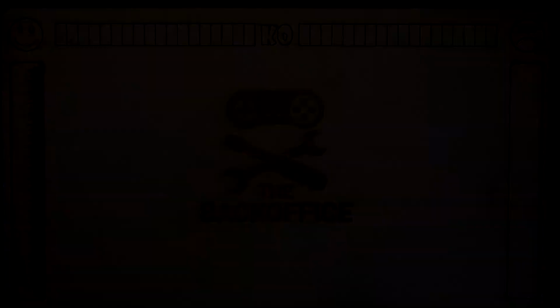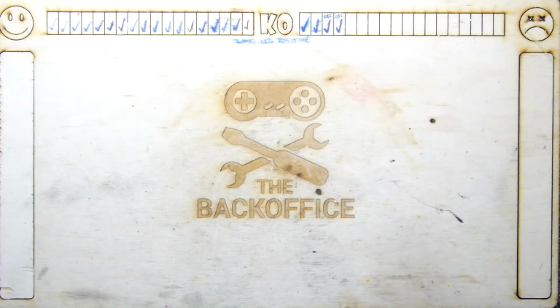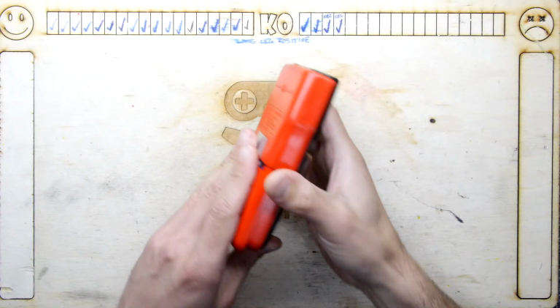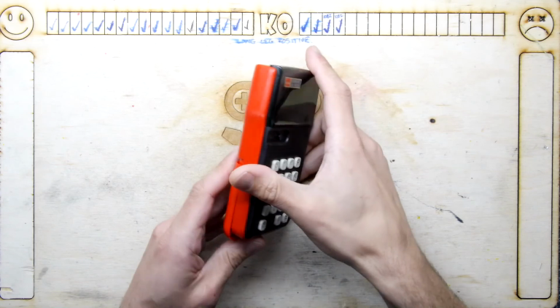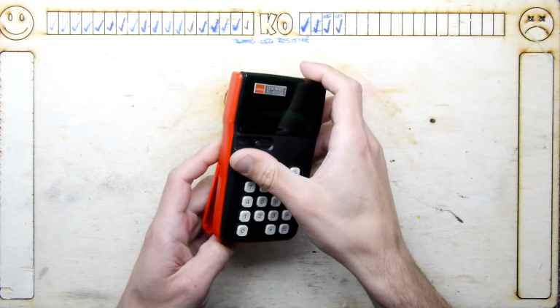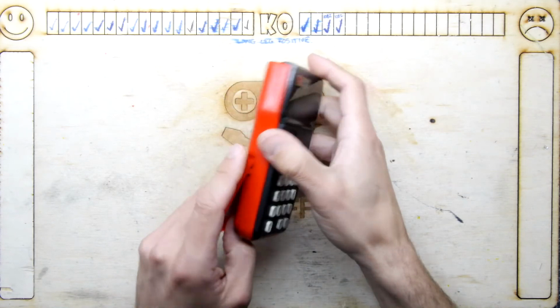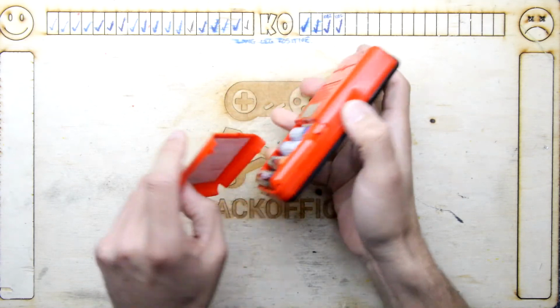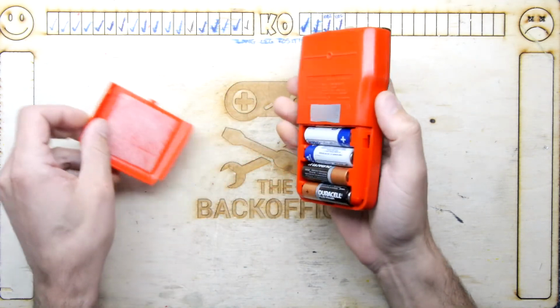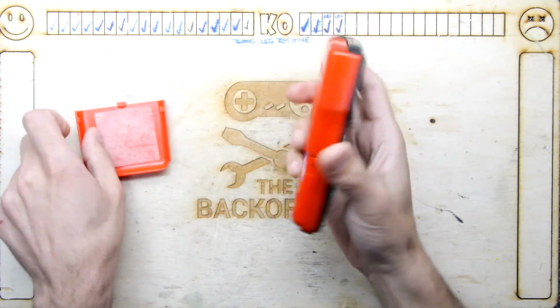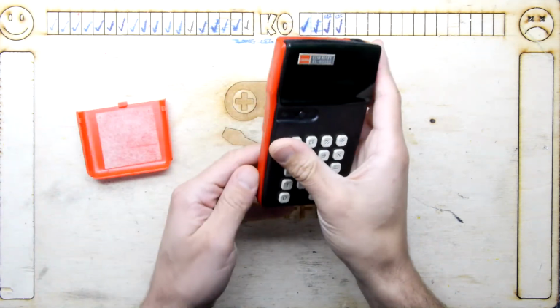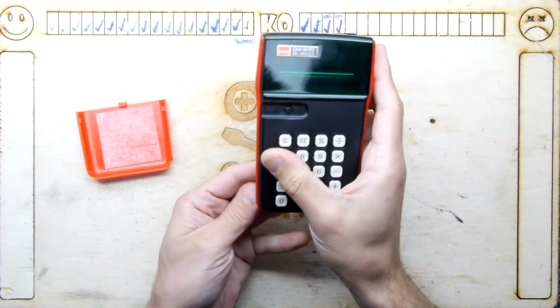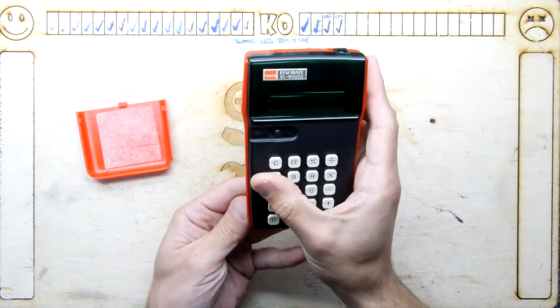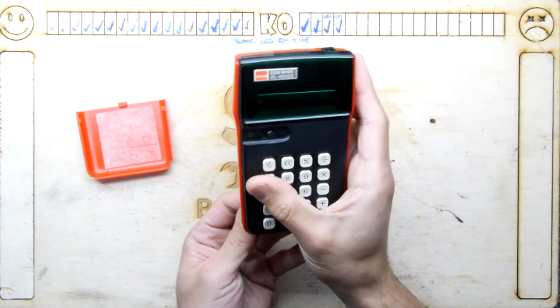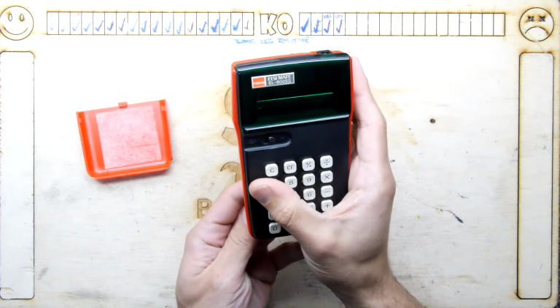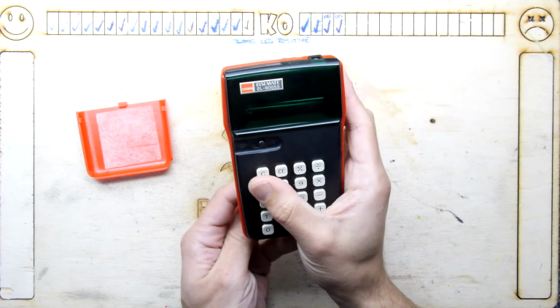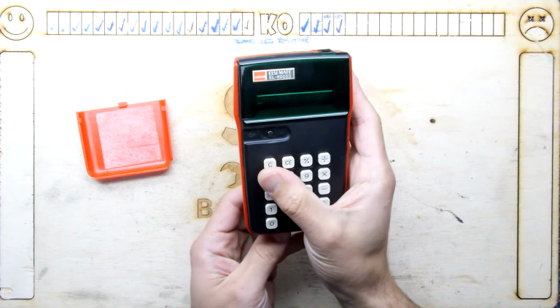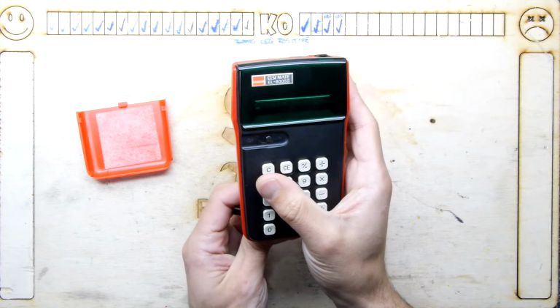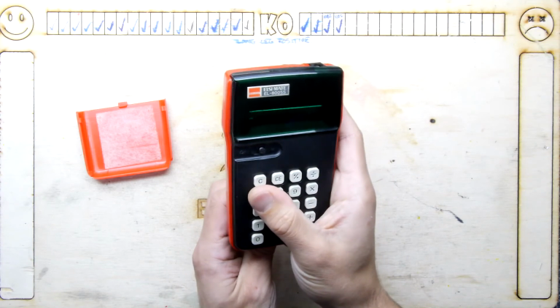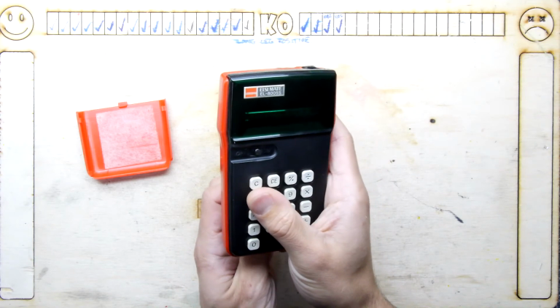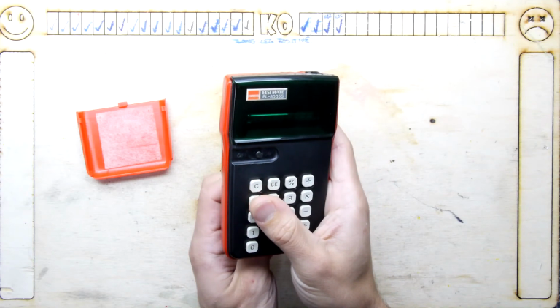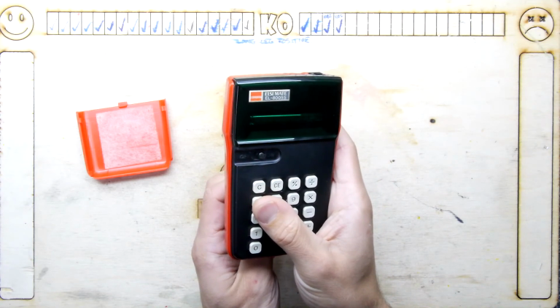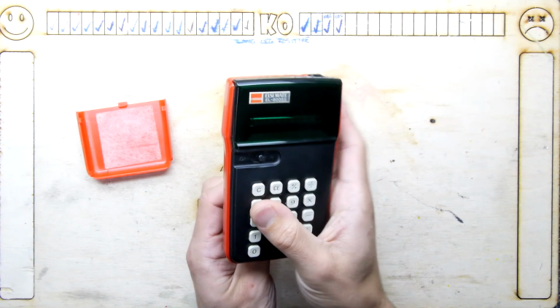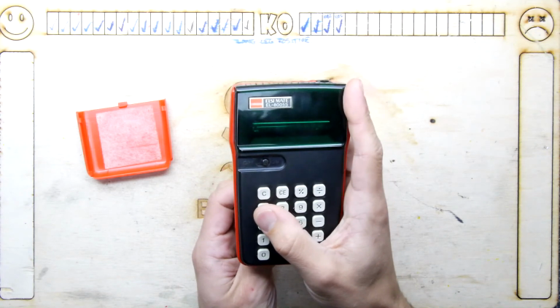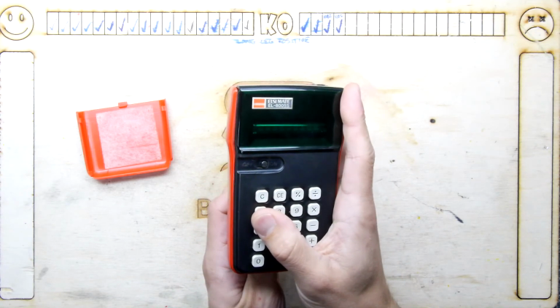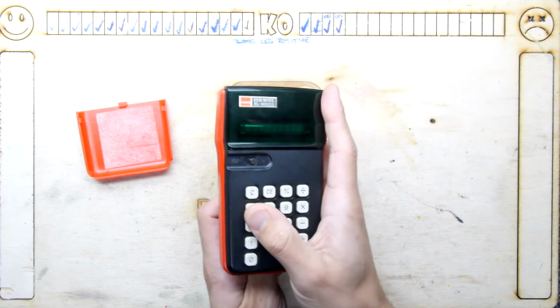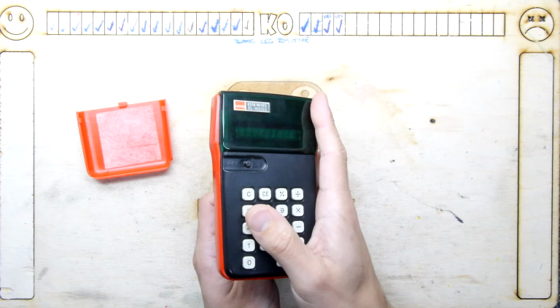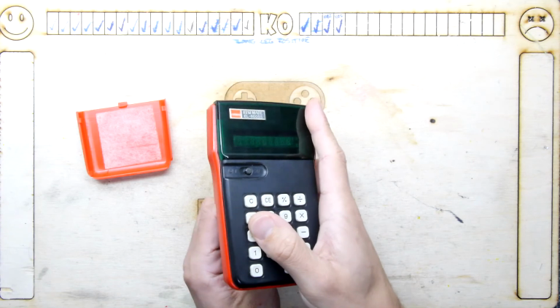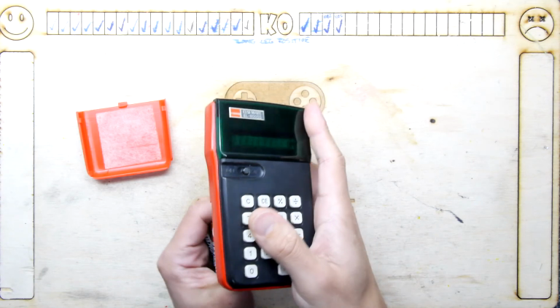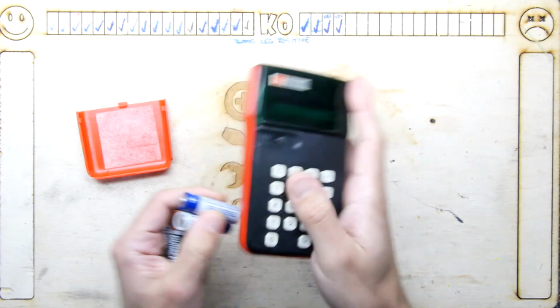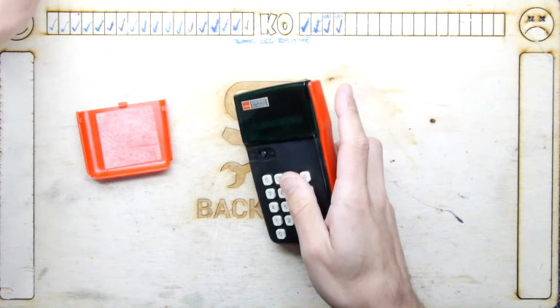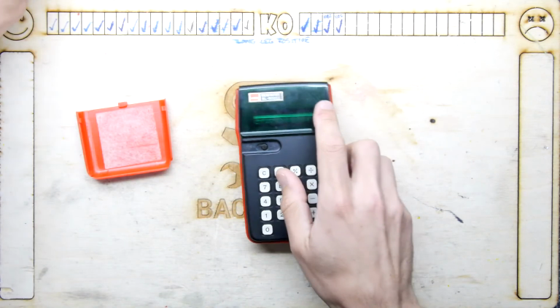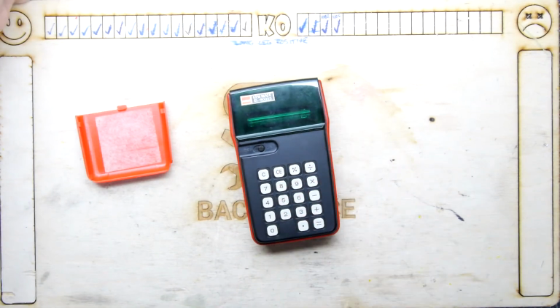Hi, I'm Andrew Armstrong and welcome to the back of this teardown lab. I do have this calculator, this Sharp LC Mate EL-8005S — my mistake, just popping out the batteries.